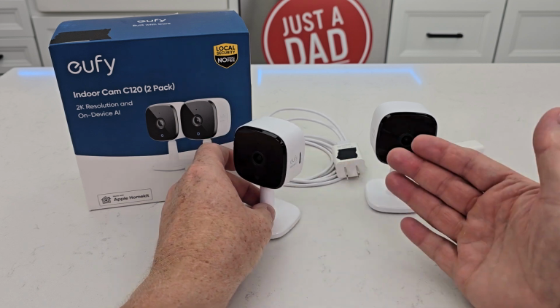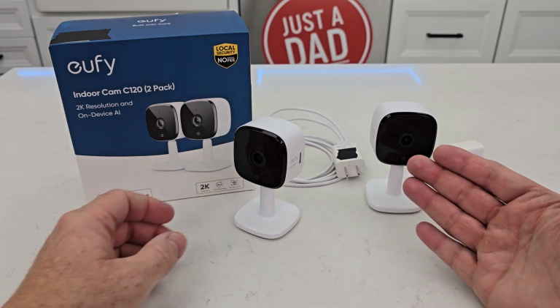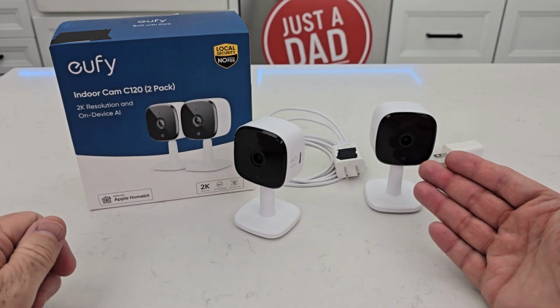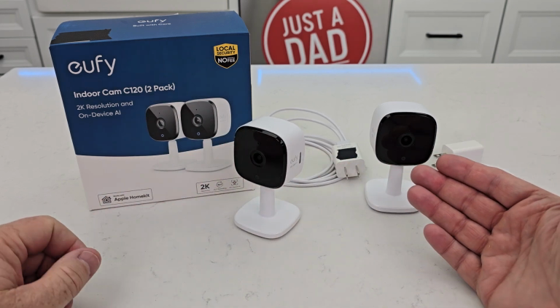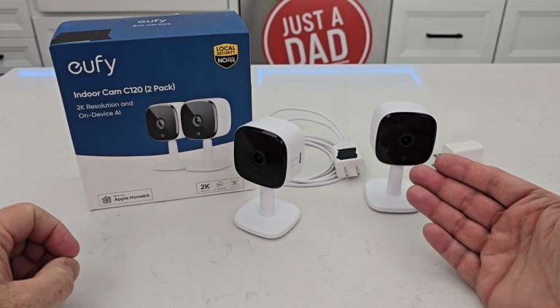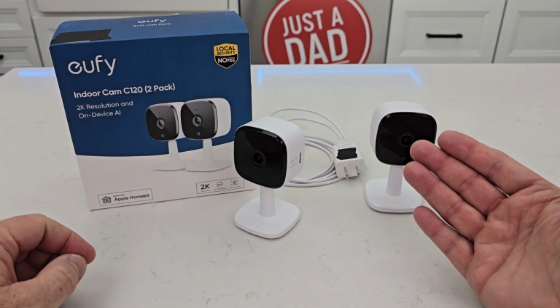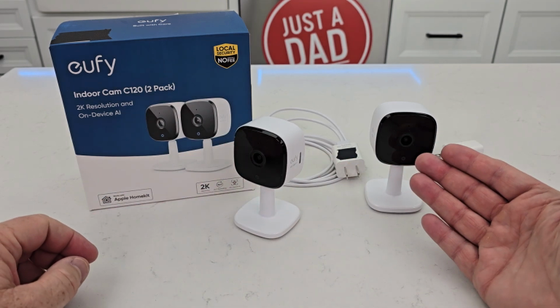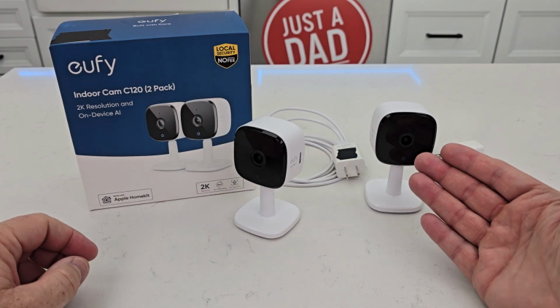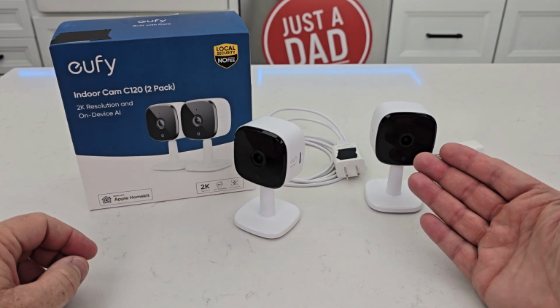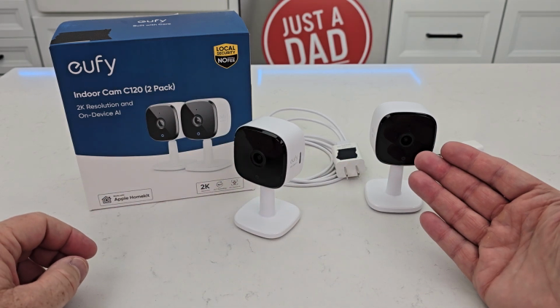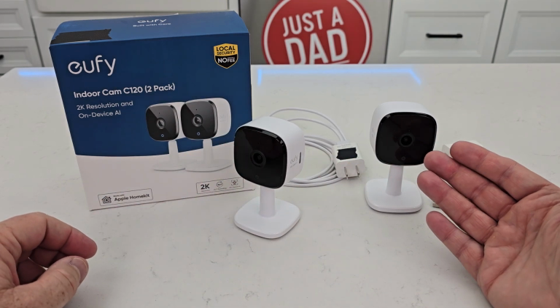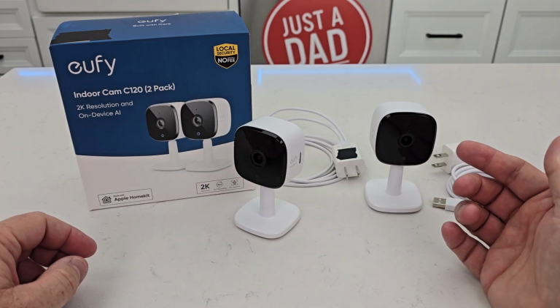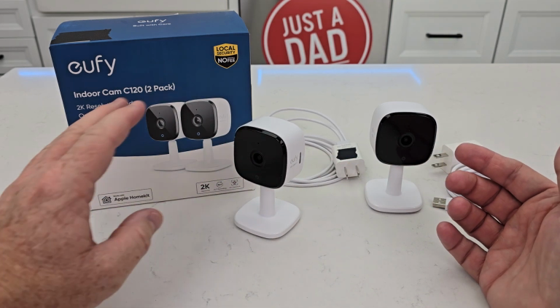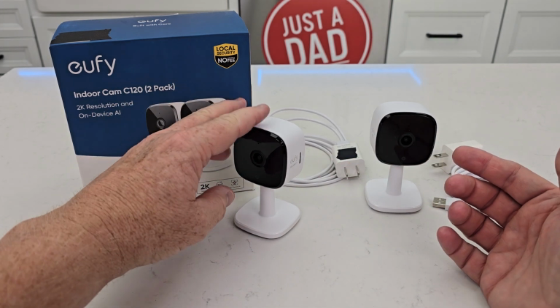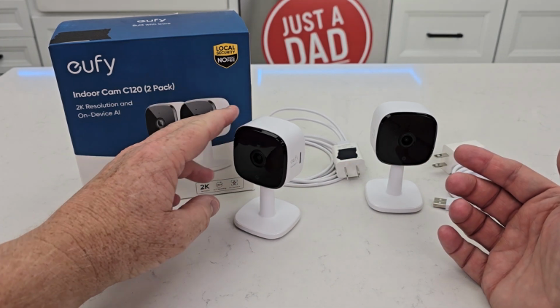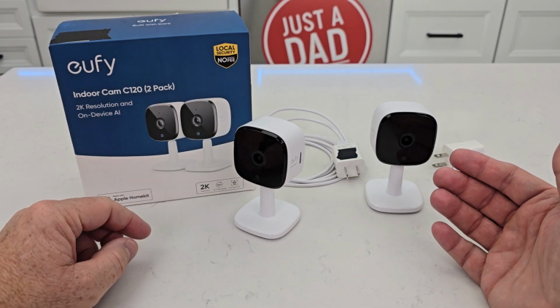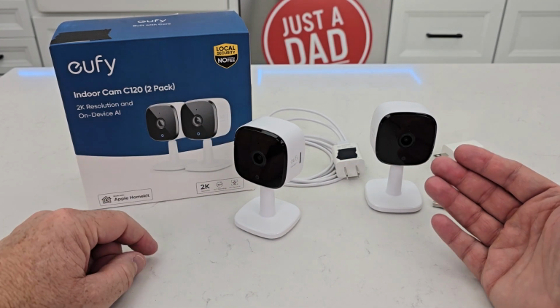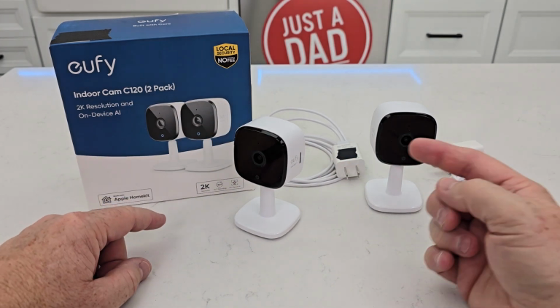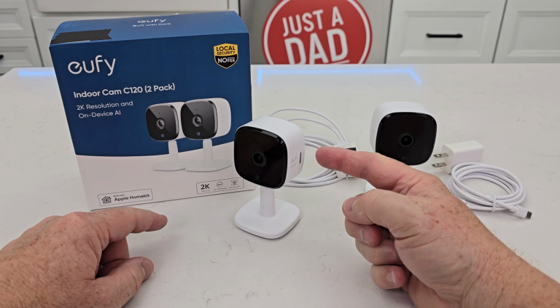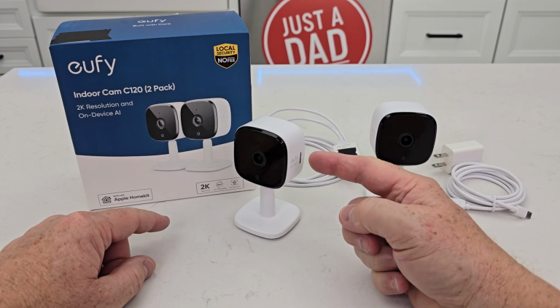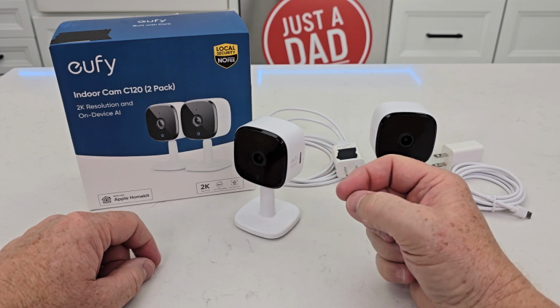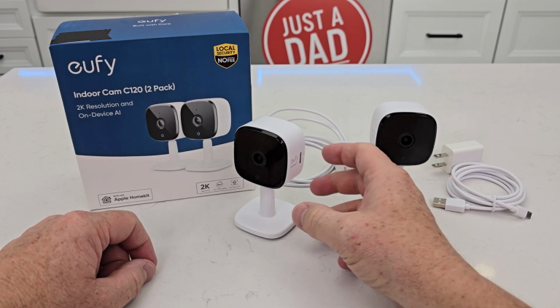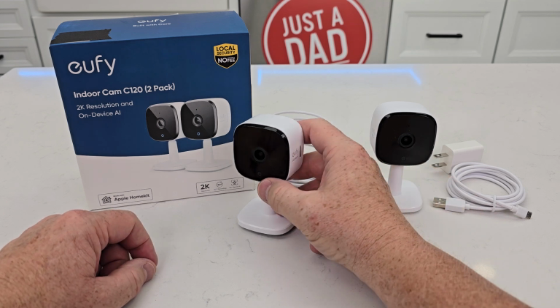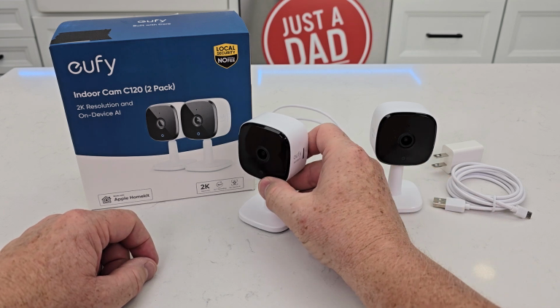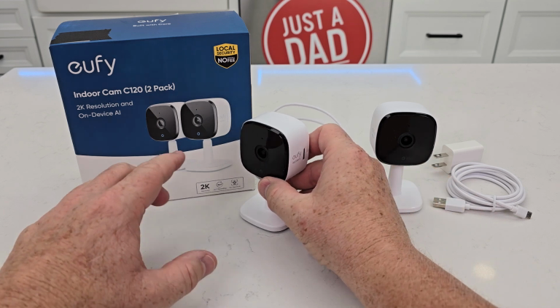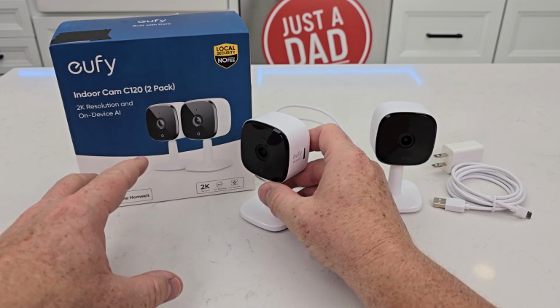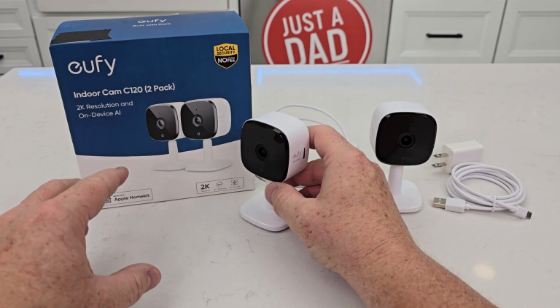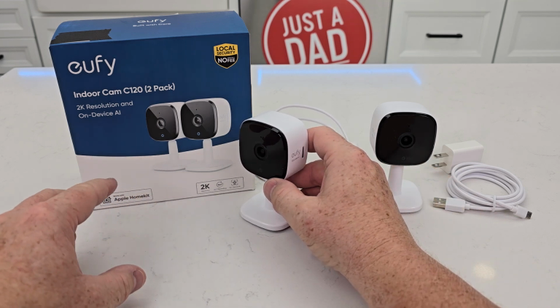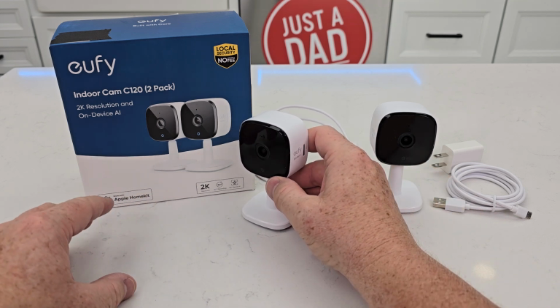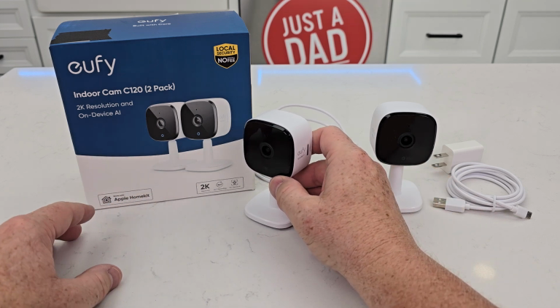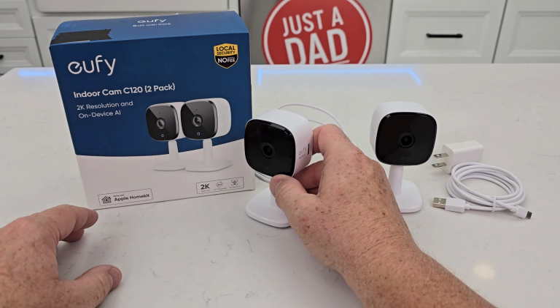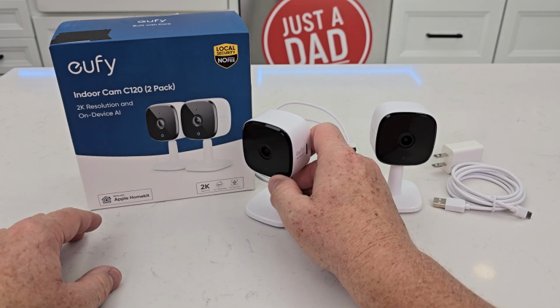You could be two states away — as long as you've got the Eufy app and your house has Wi-Fi, you can connect to it and see what the activations were. Like when it saw motion, it's going to start recording.